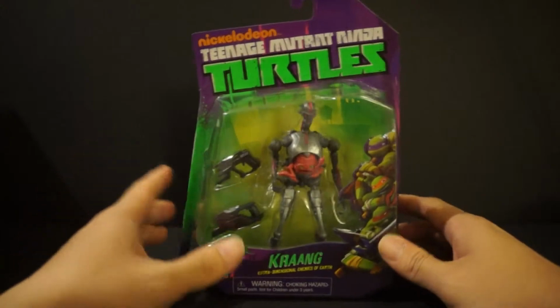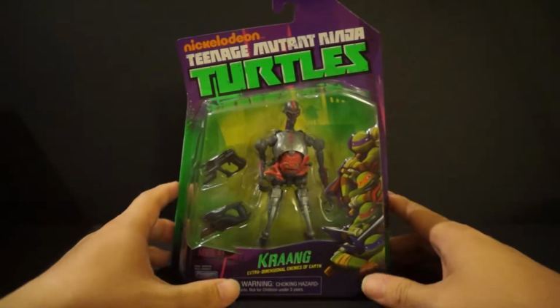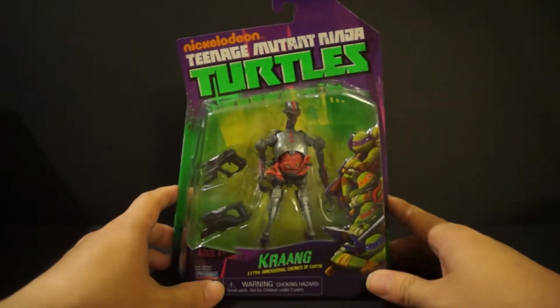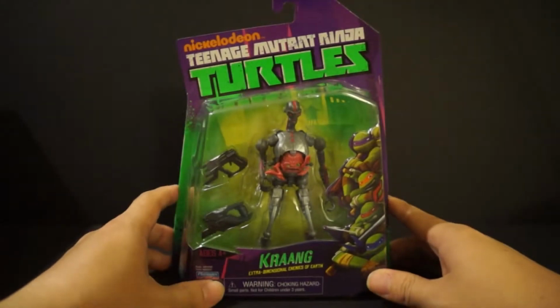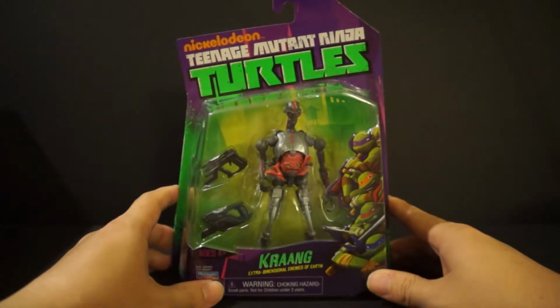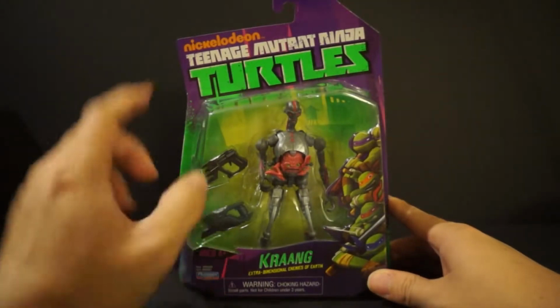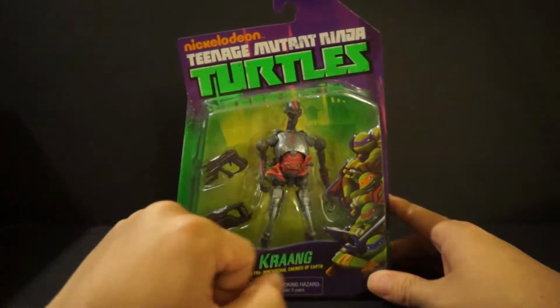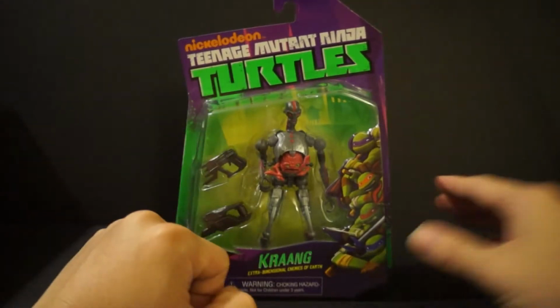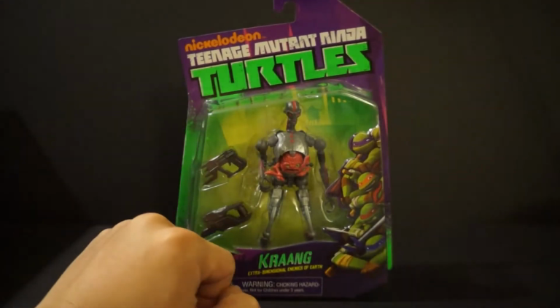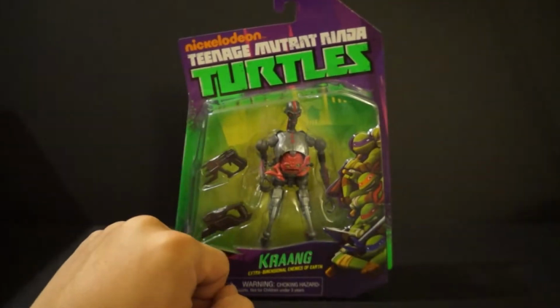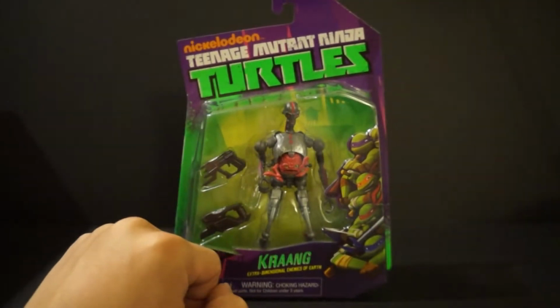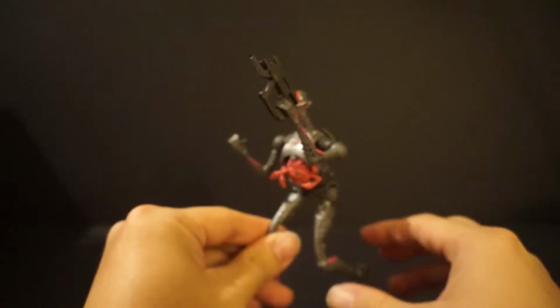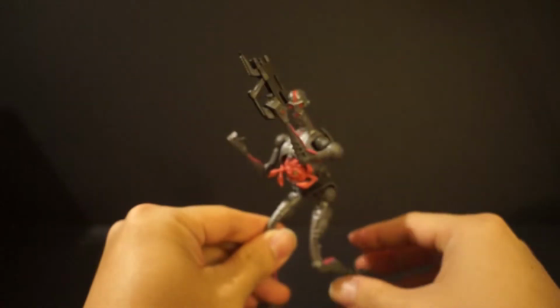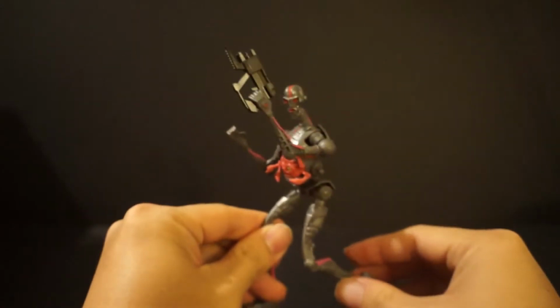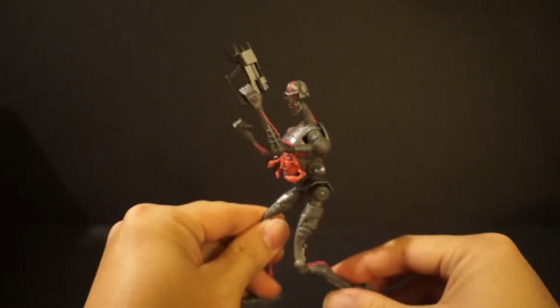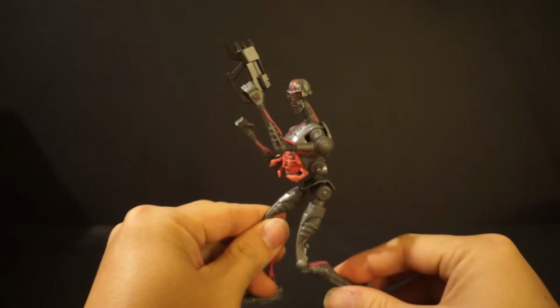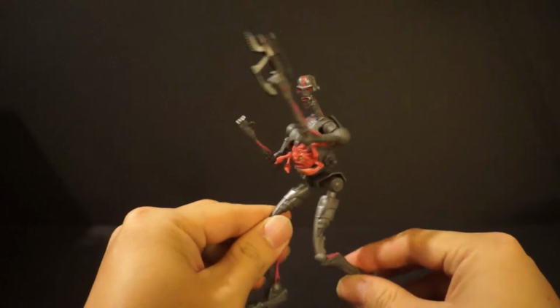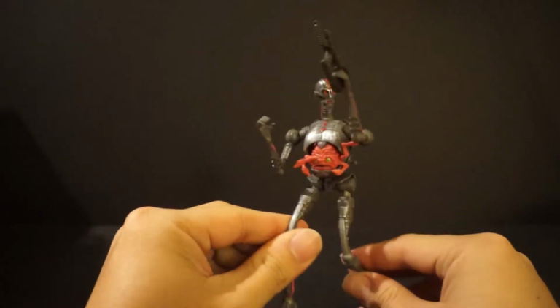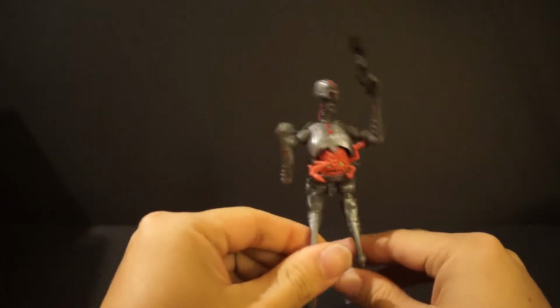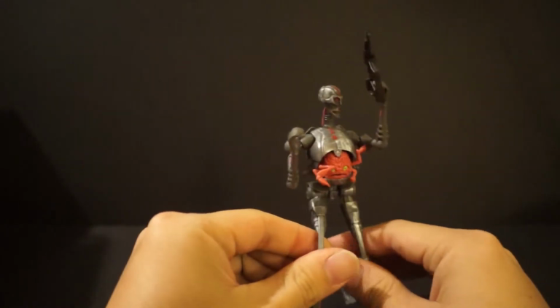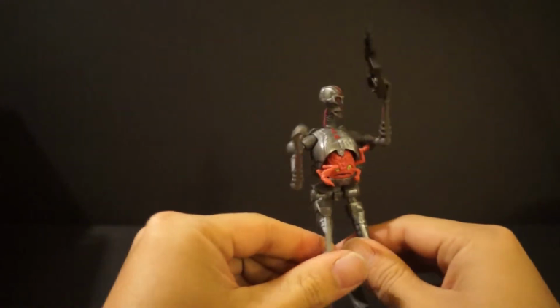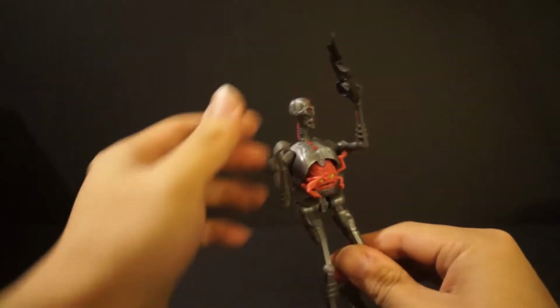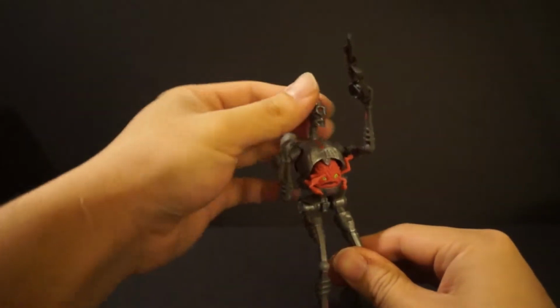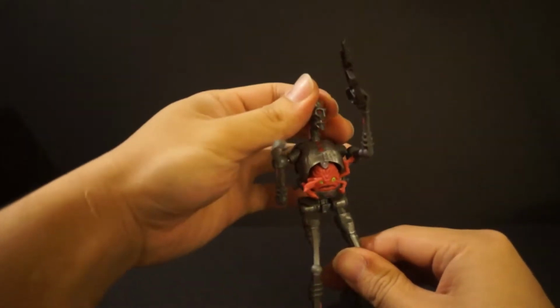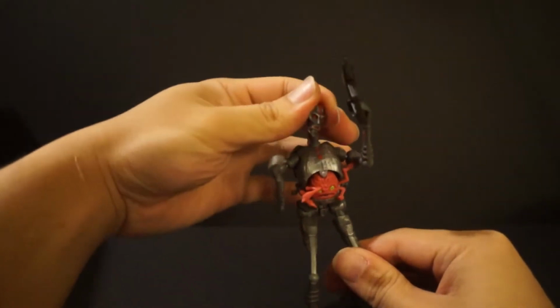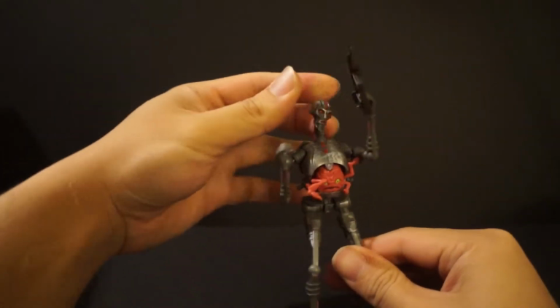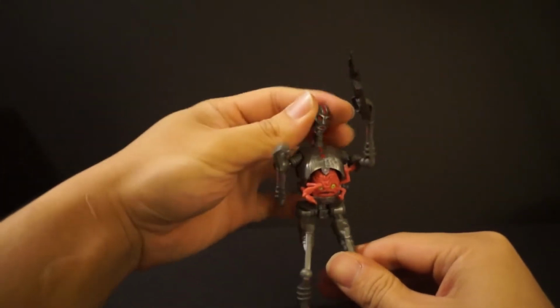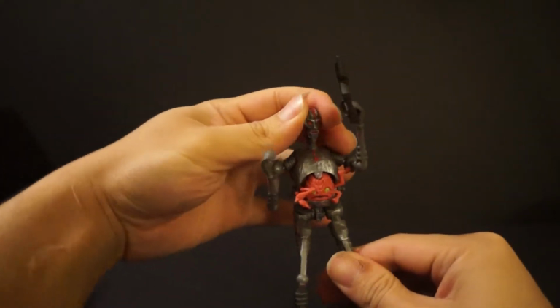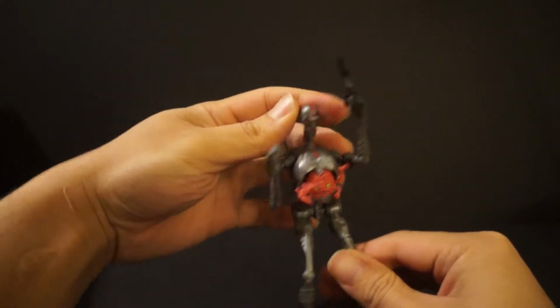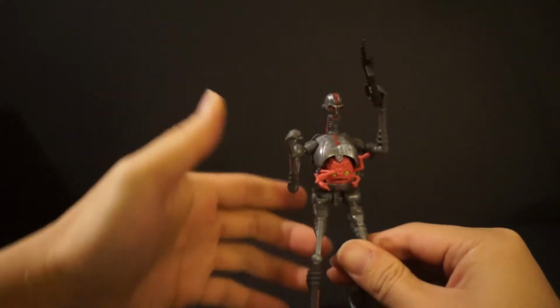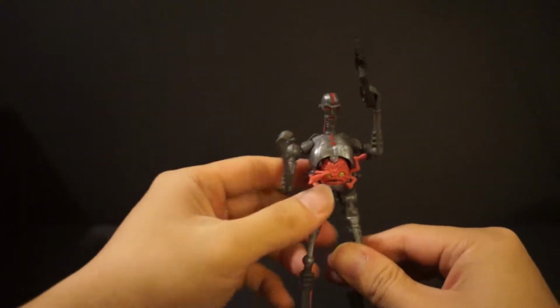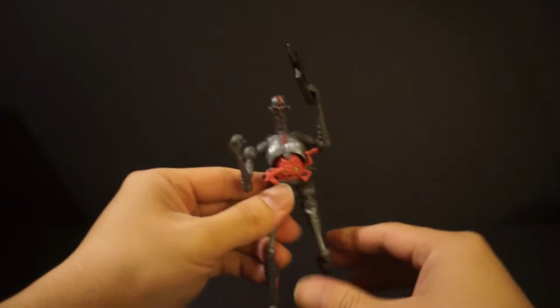We are back. We have one of the Krangs out of packaging.